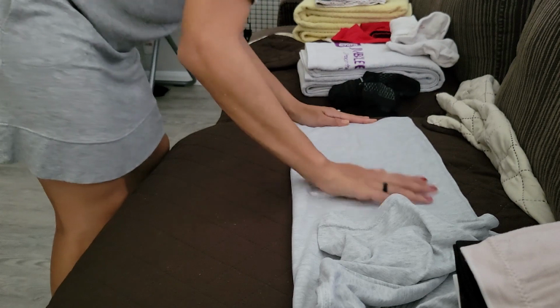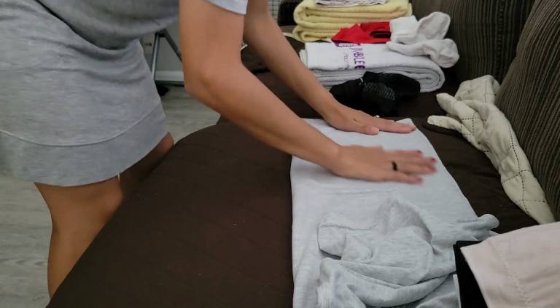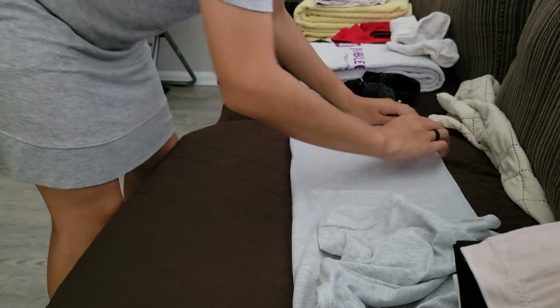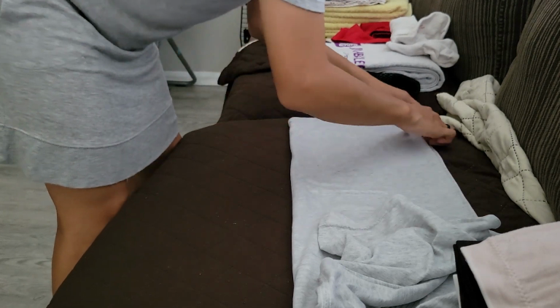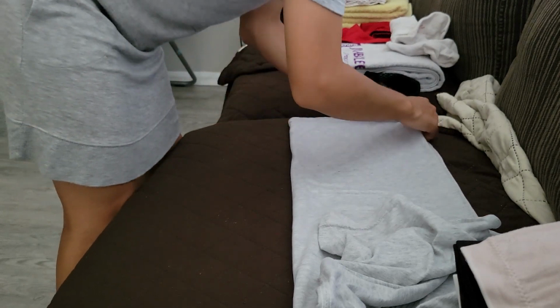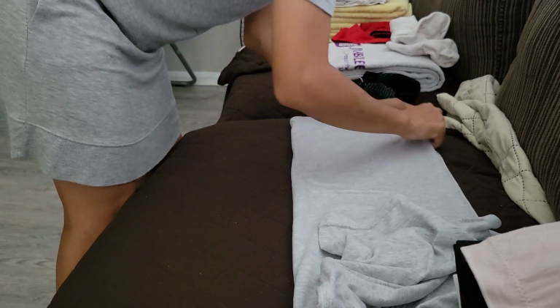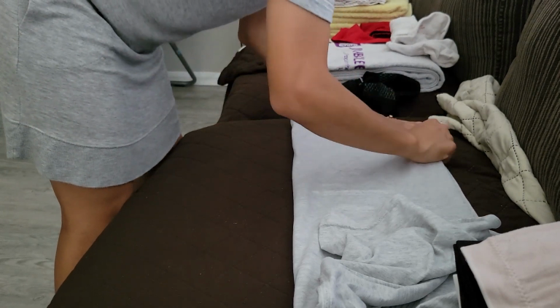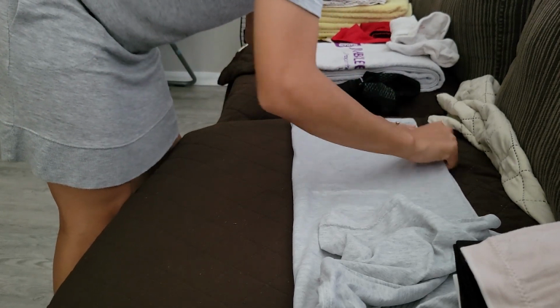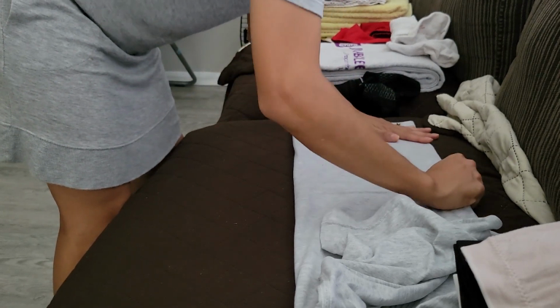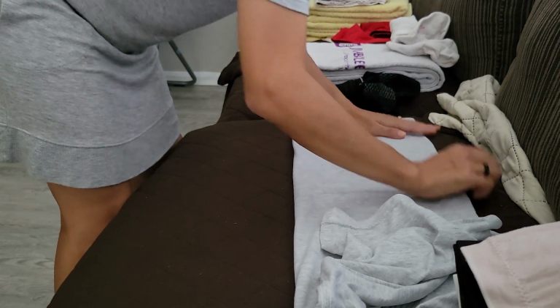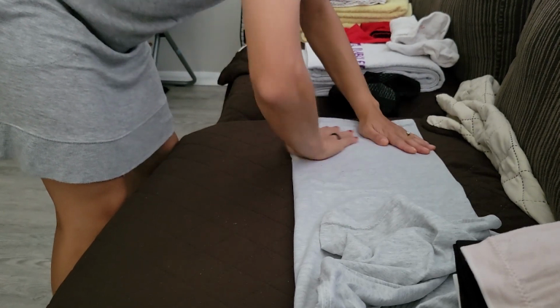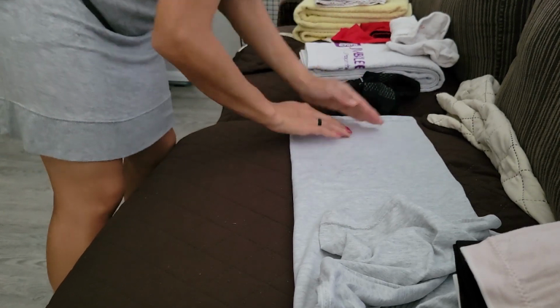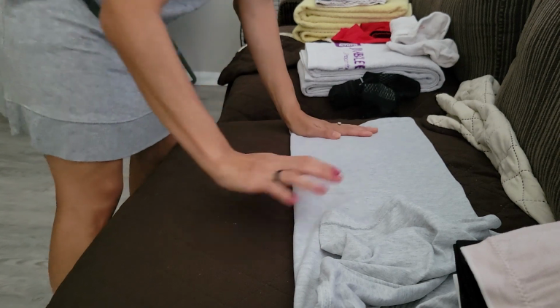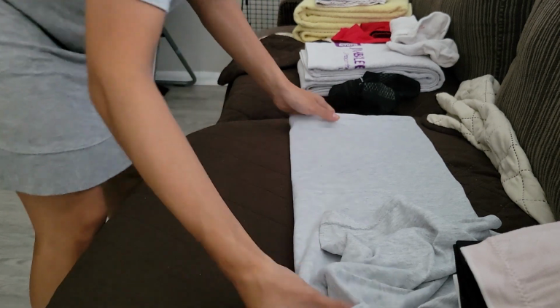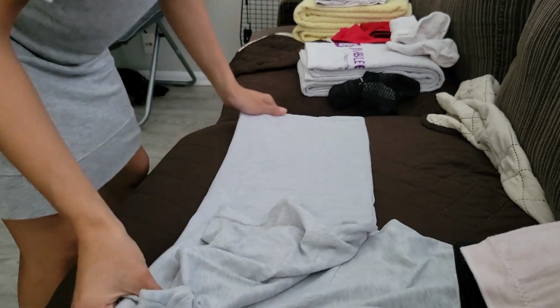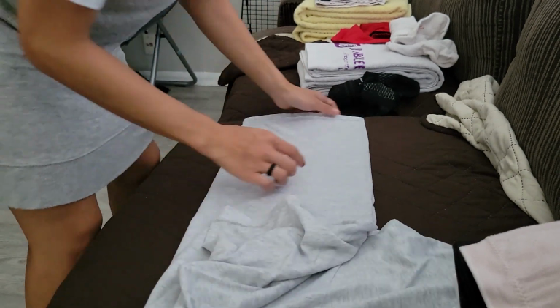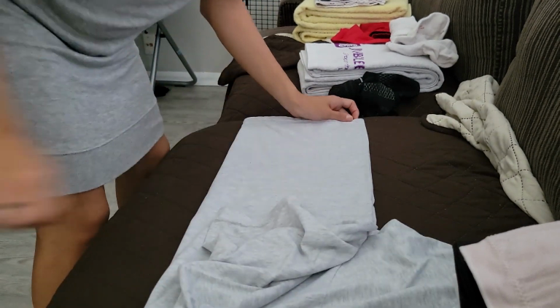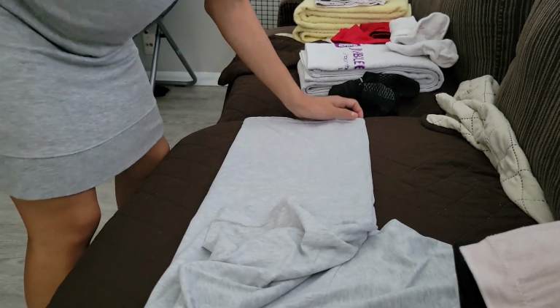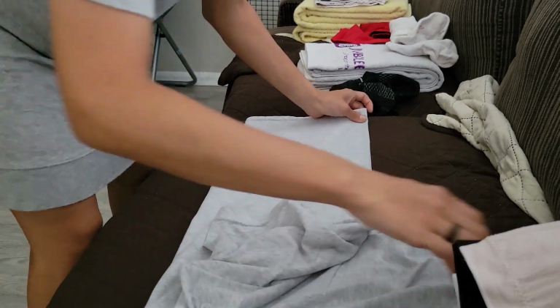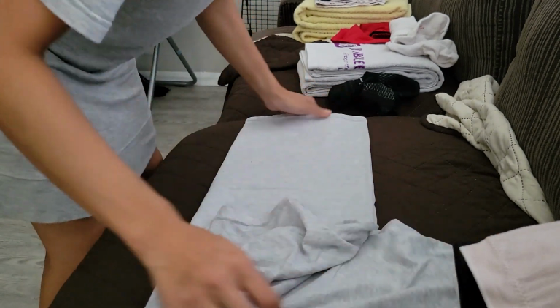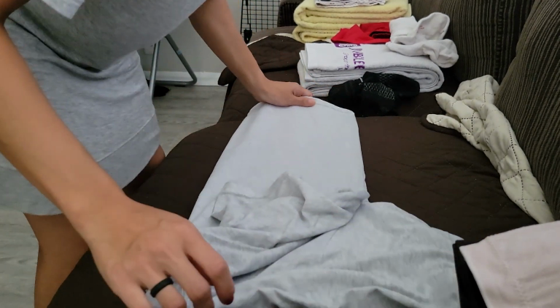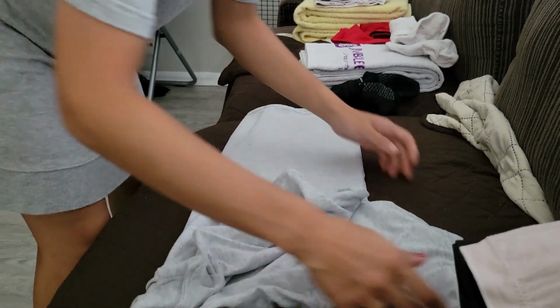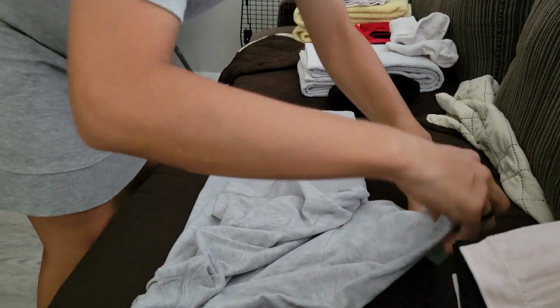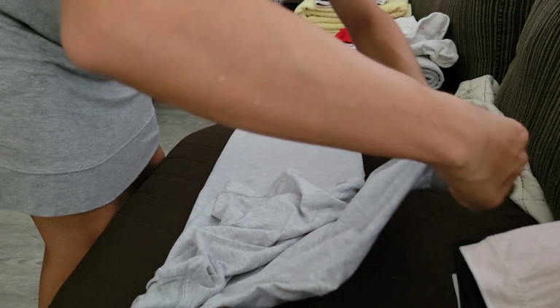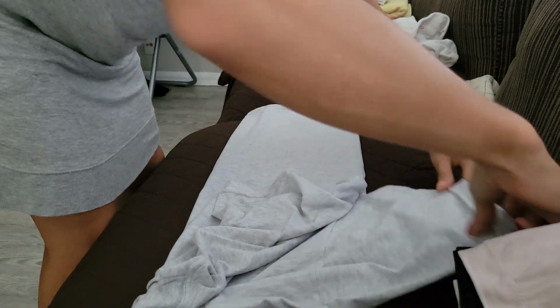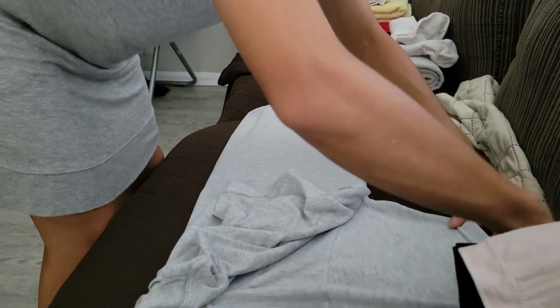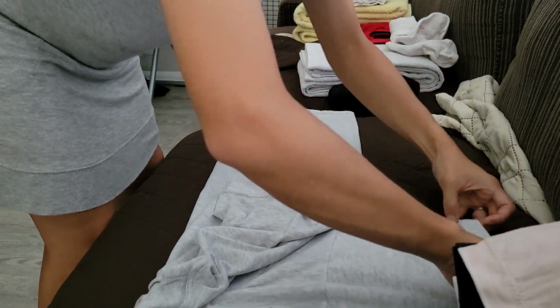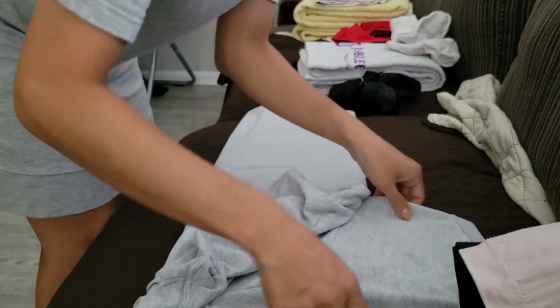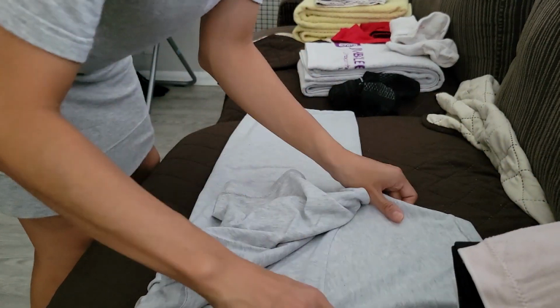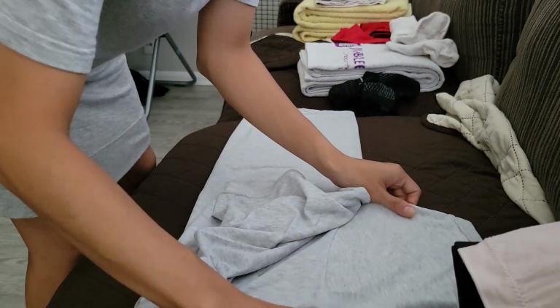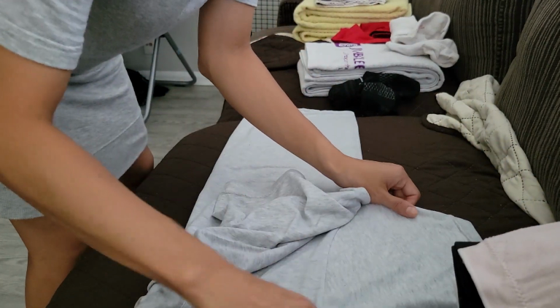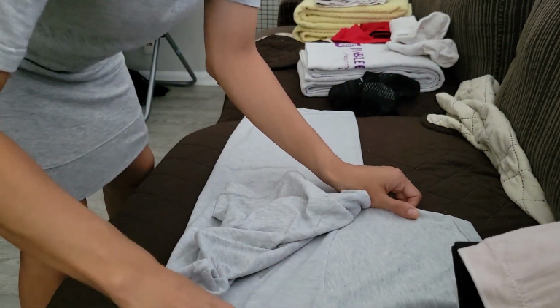Constantly iron out the wrinkles. You don't have to be as meticulous as when you're doing the OCP shirt, but you still want to make it look neat.